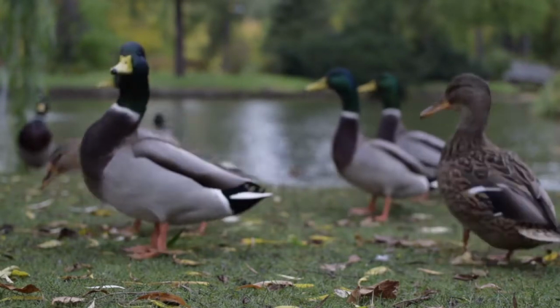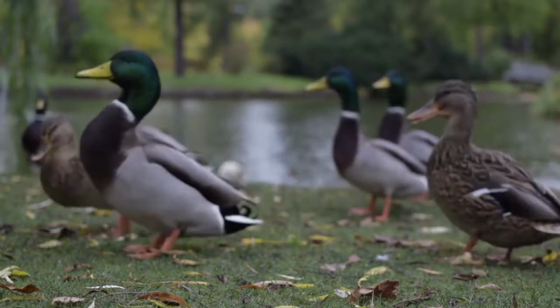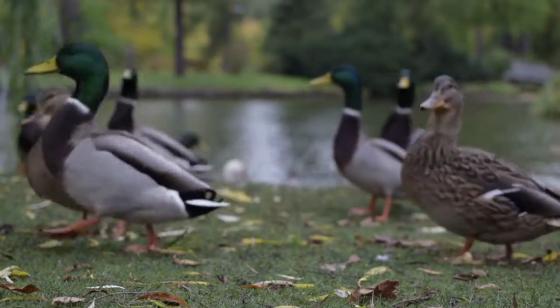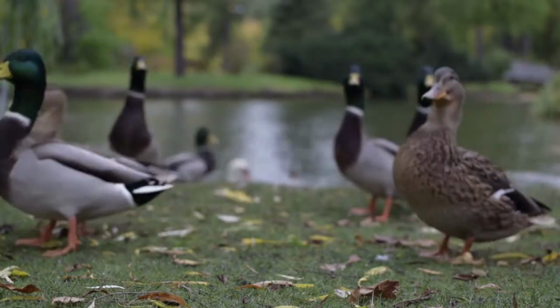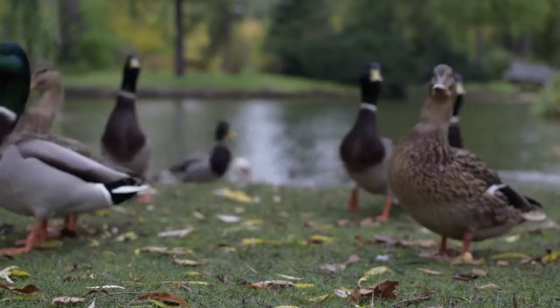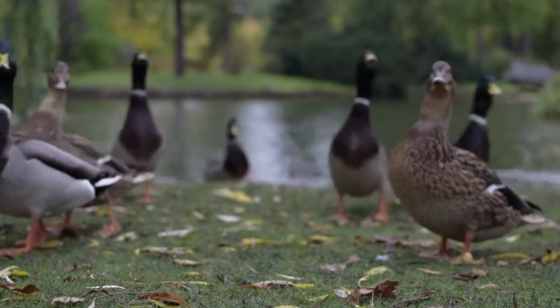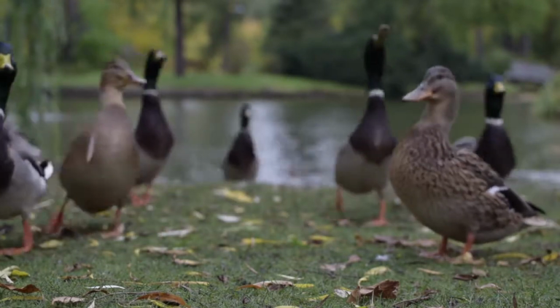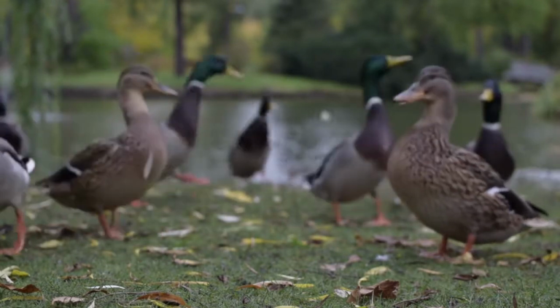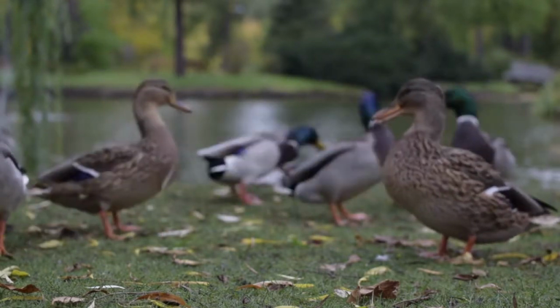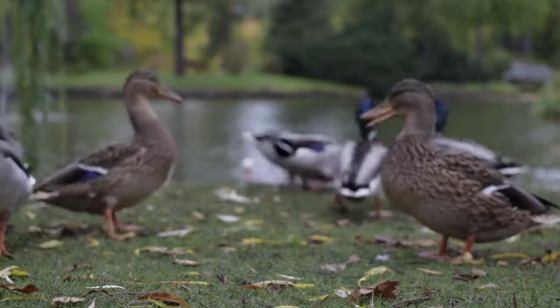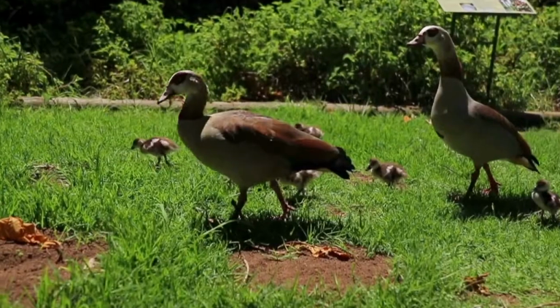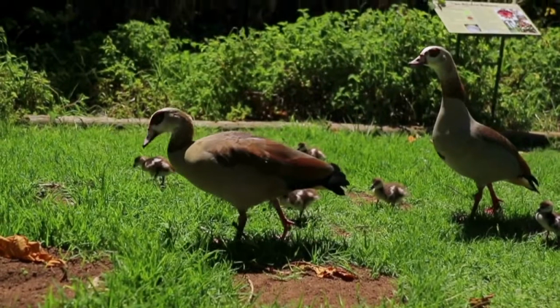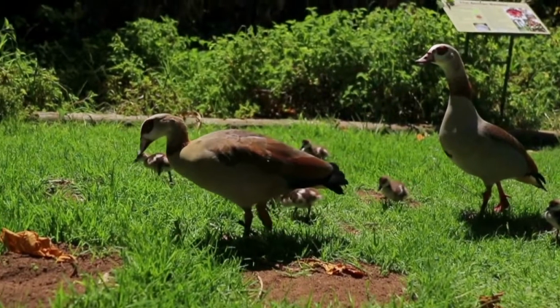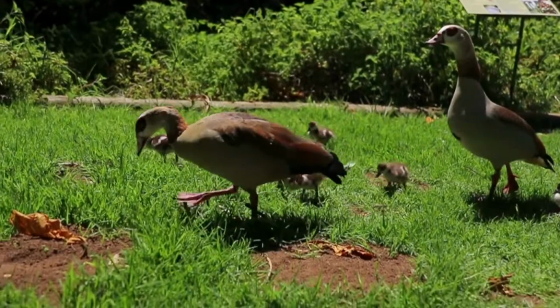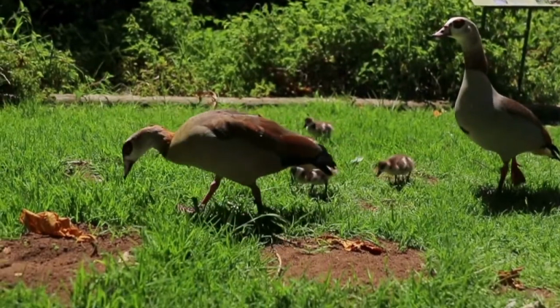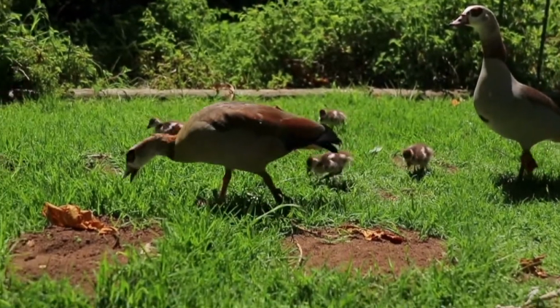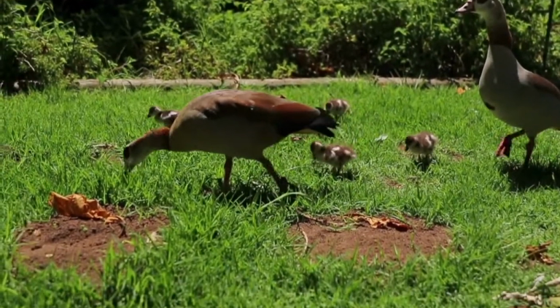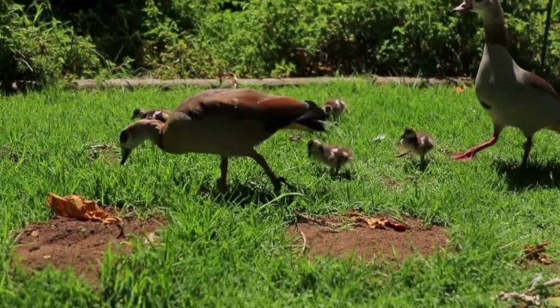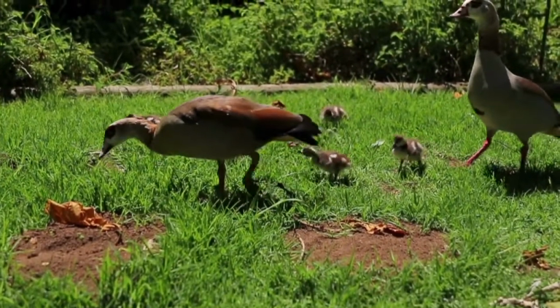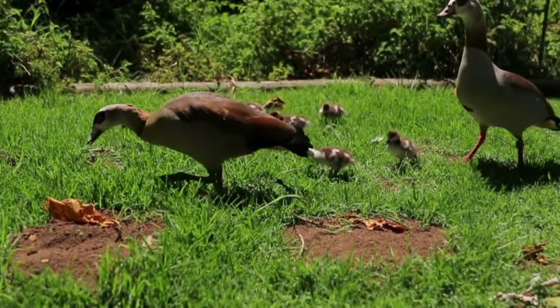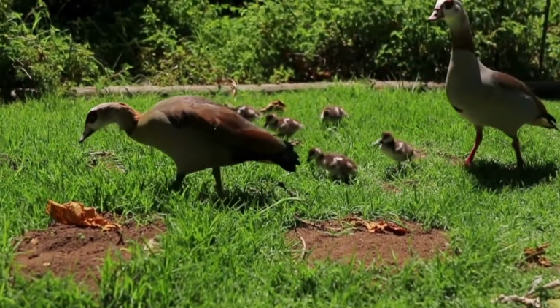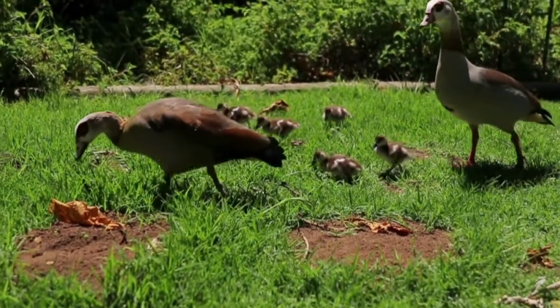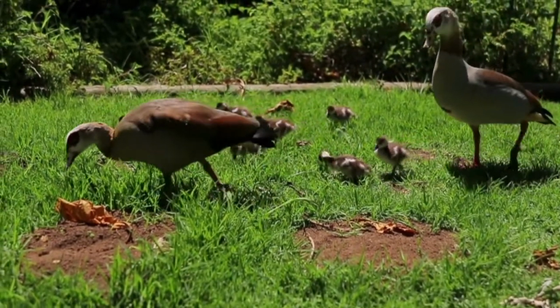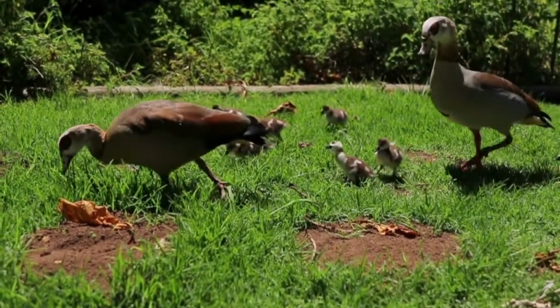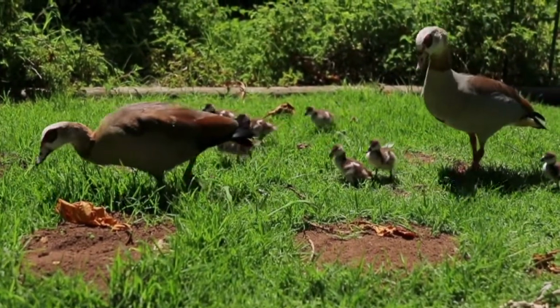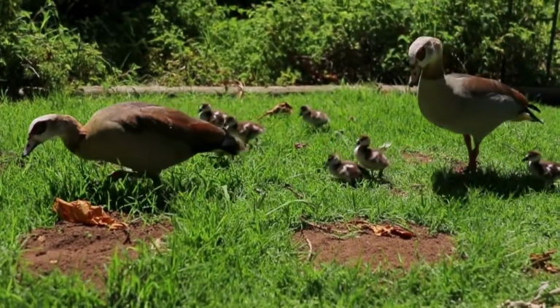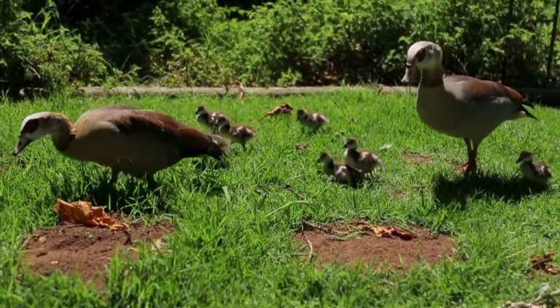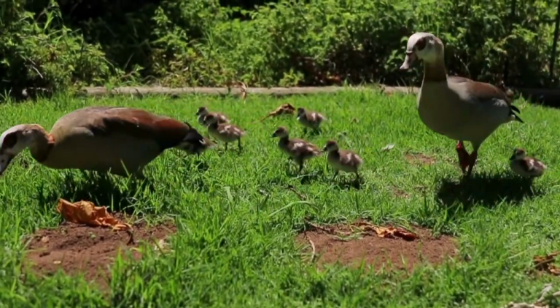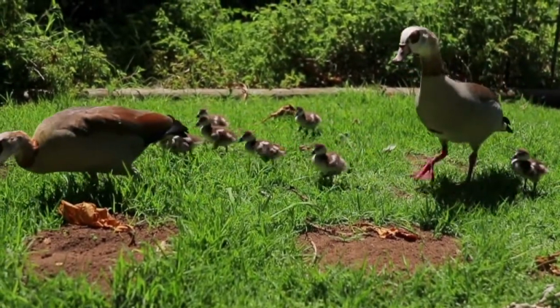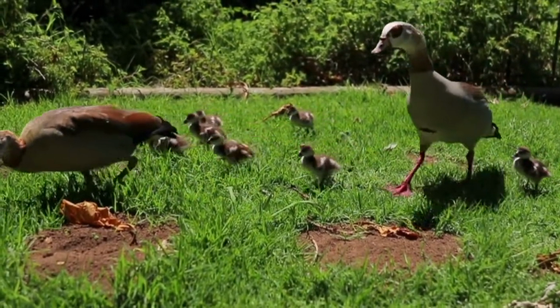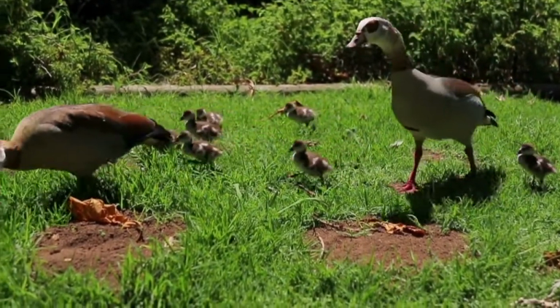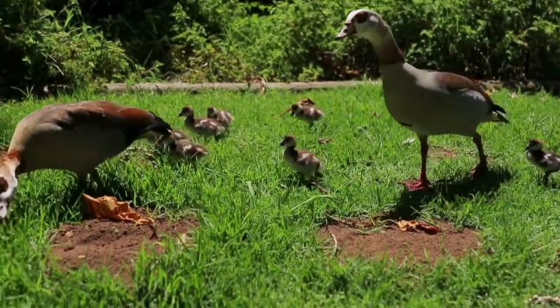Wetlands, marshes, ponds, rivers, lakes, and oceans are all home to ducks. This is due to ducks' fondness for water.